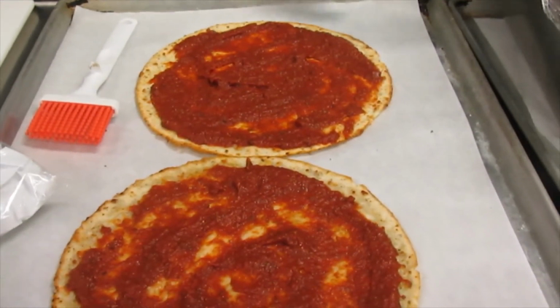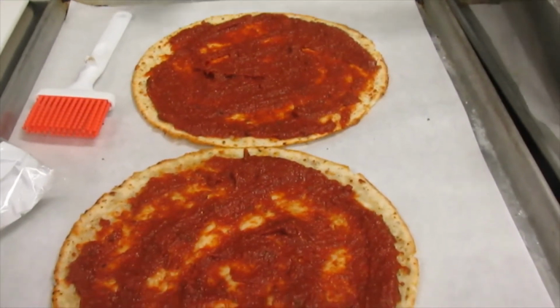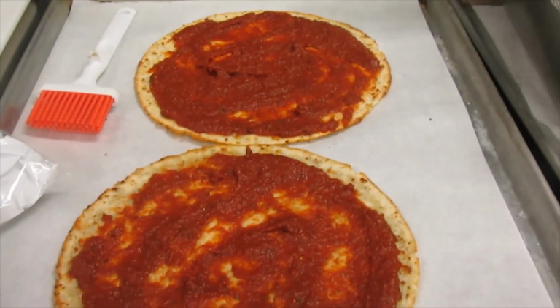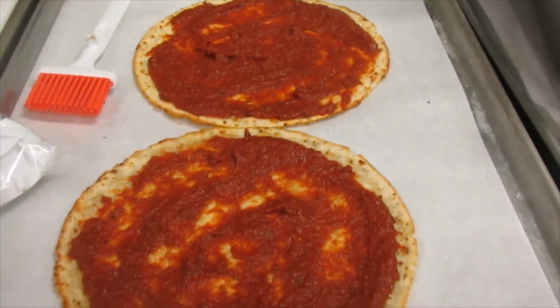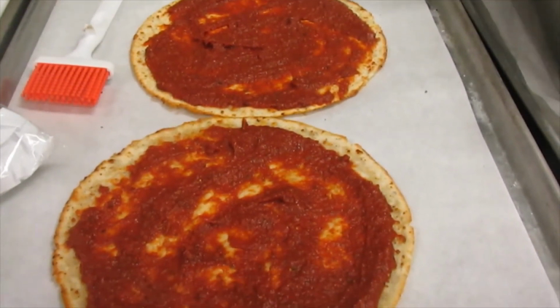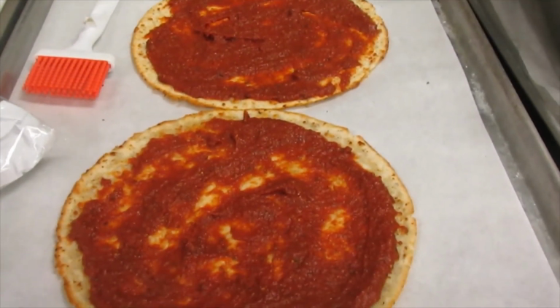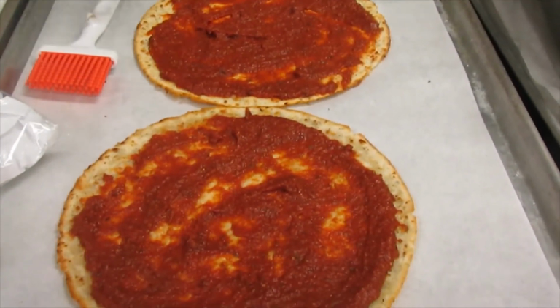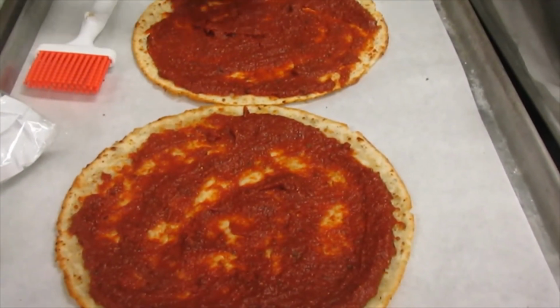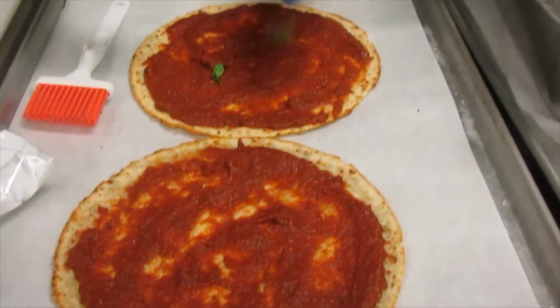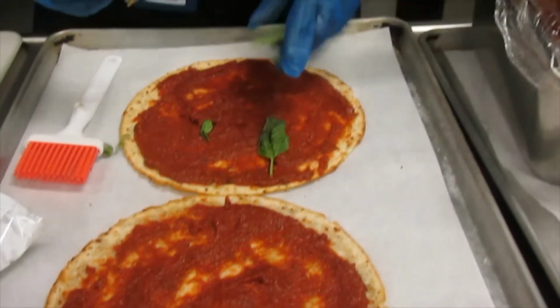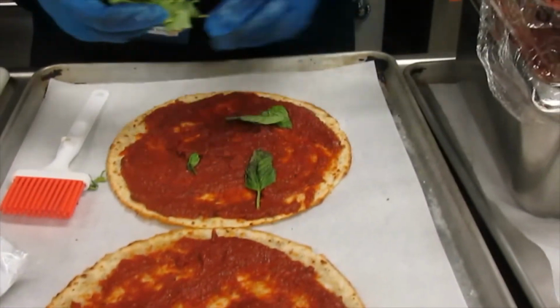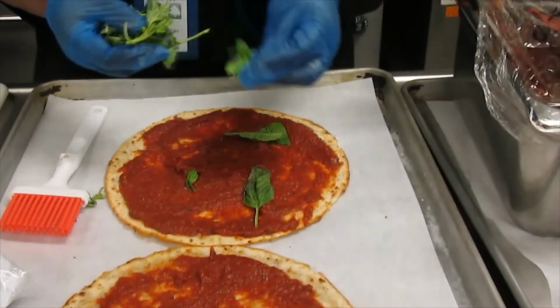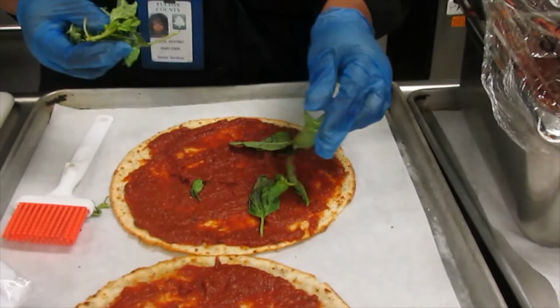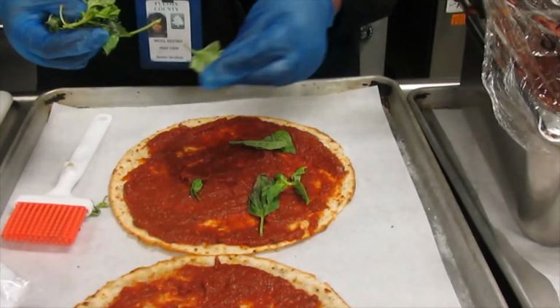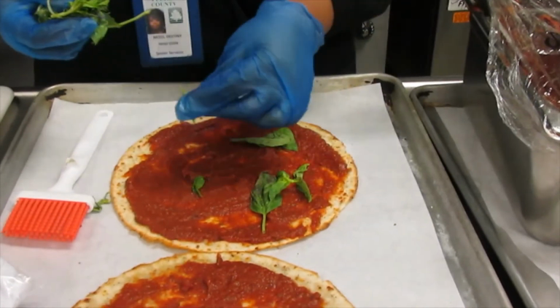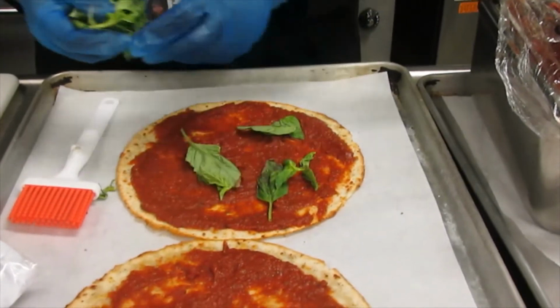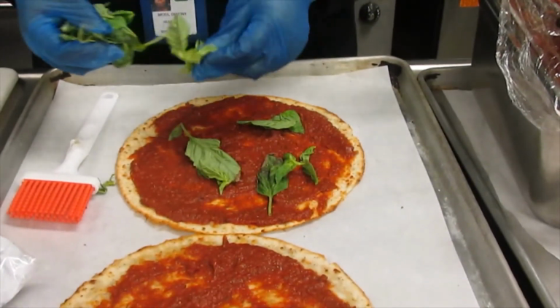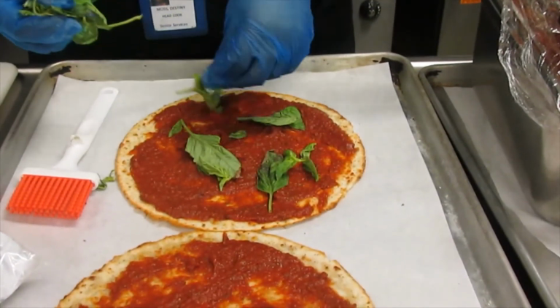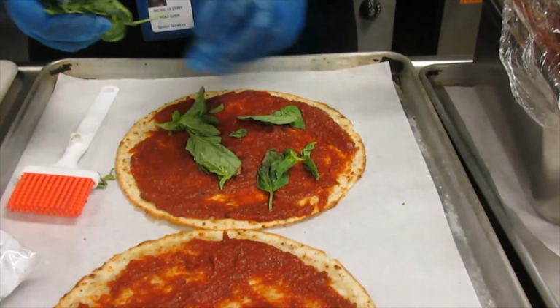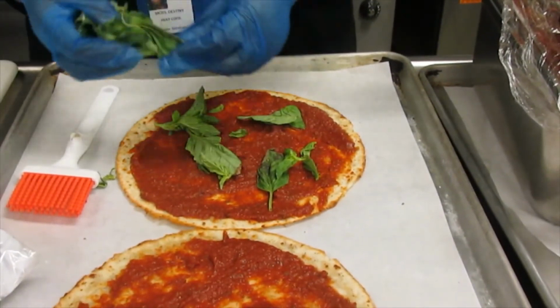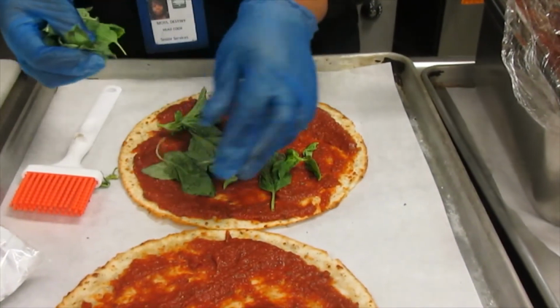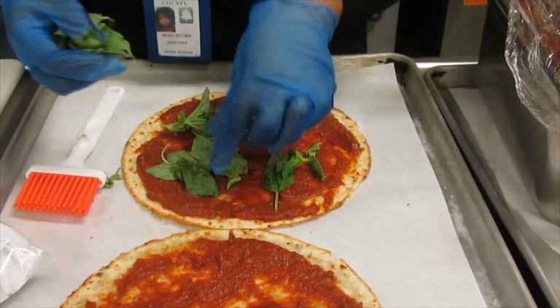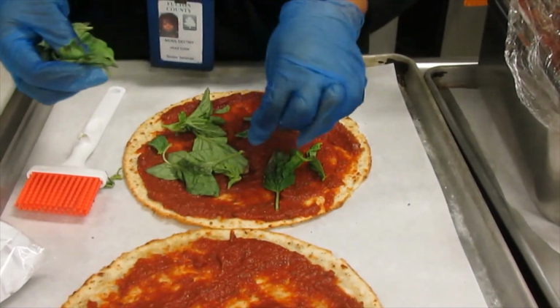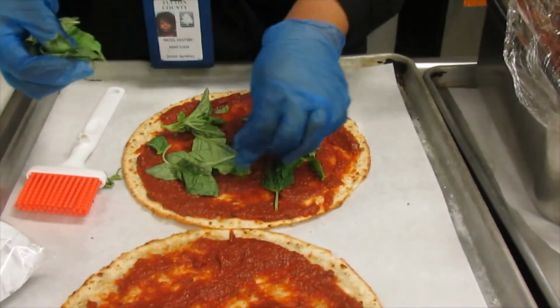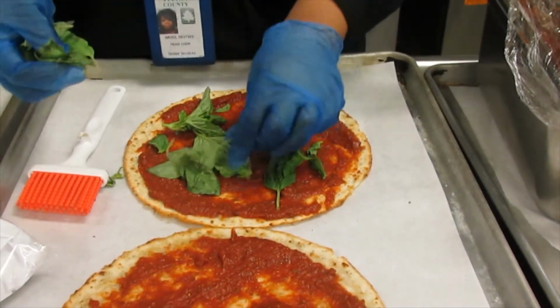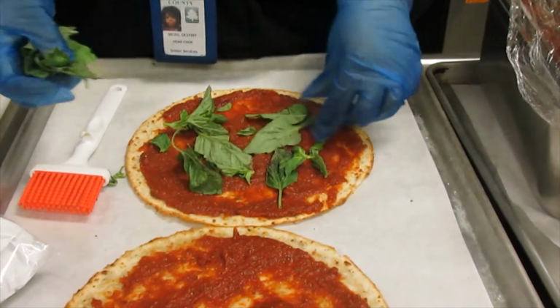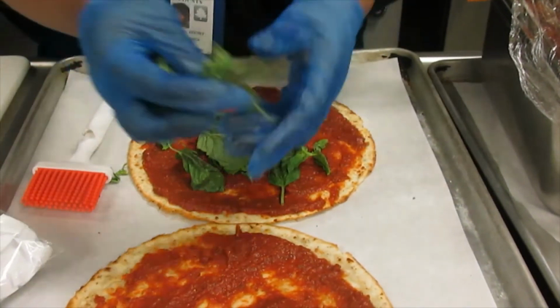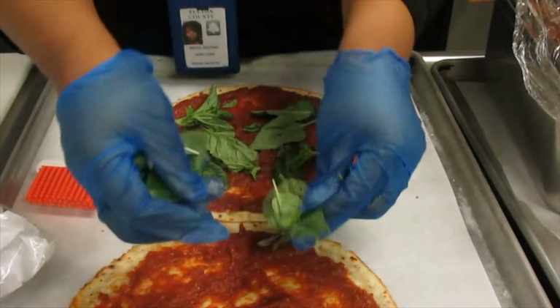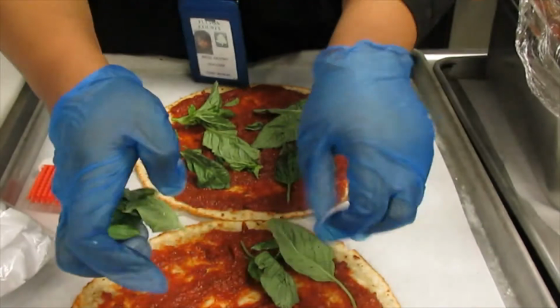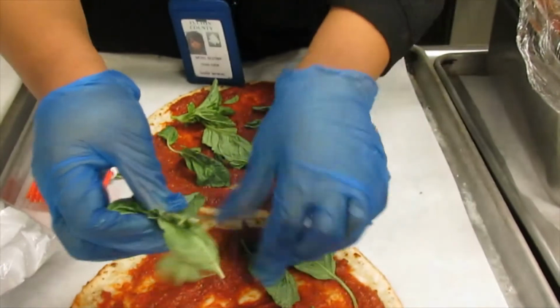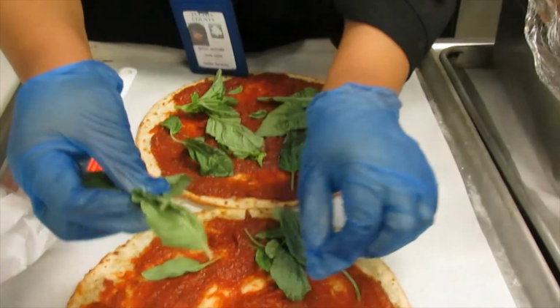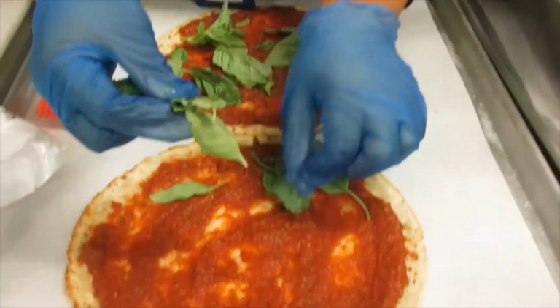Now I'm going to lay down my basil next, just so it can stick to the sauce. No right or wrong way to lay it down.